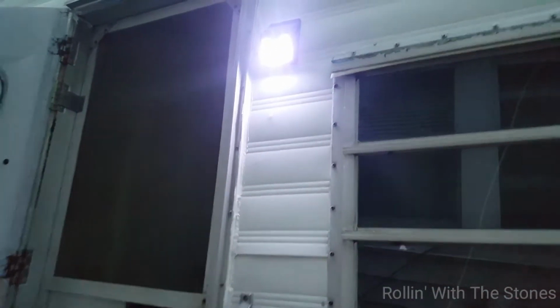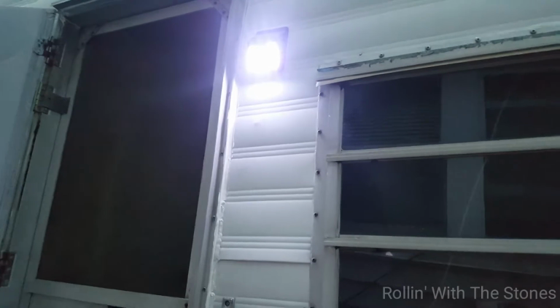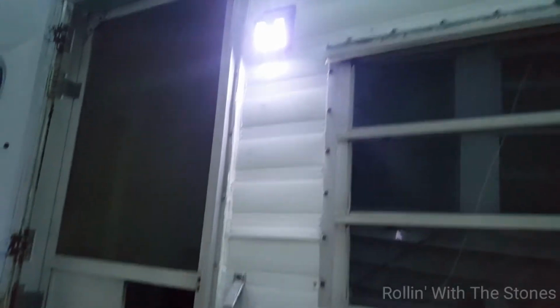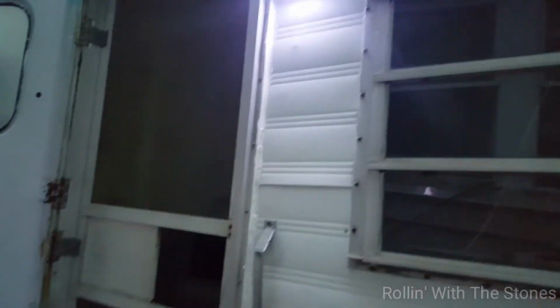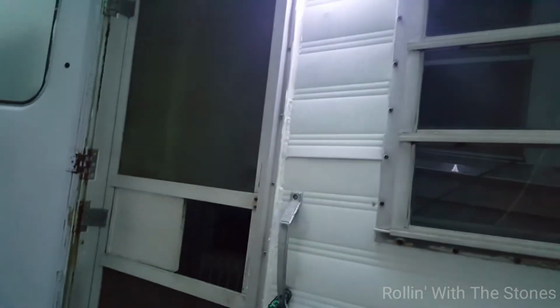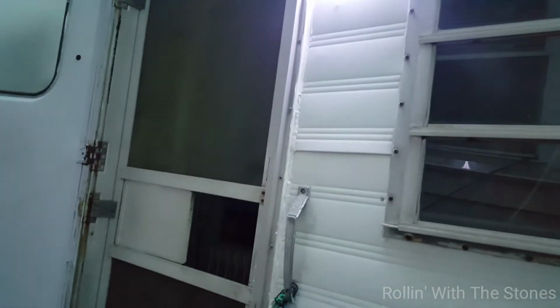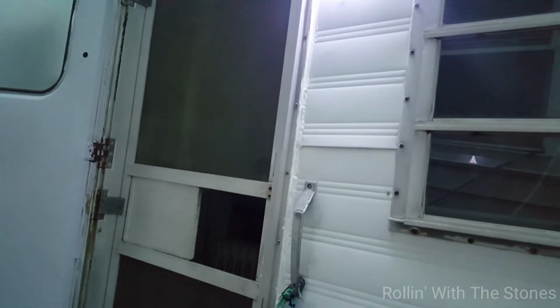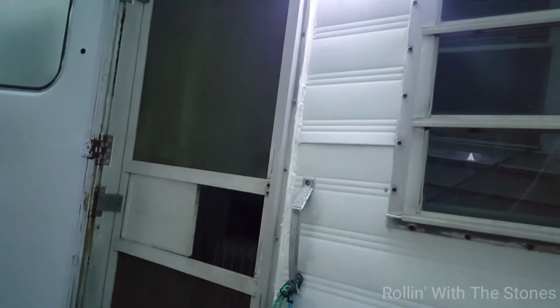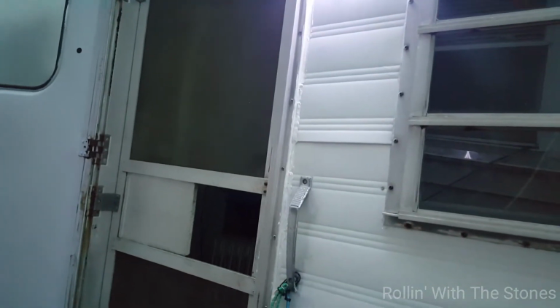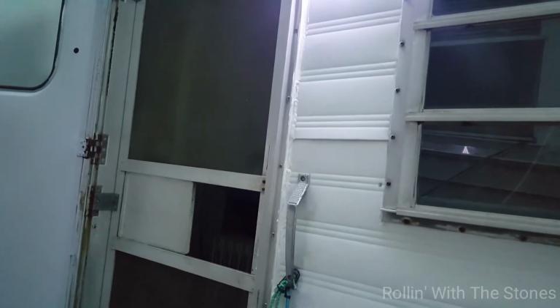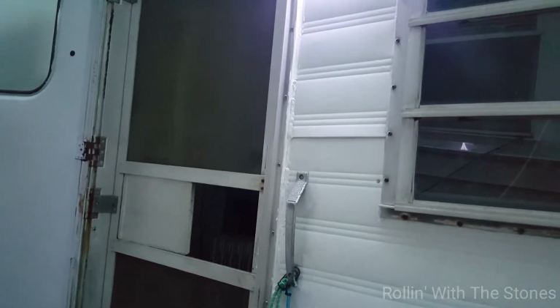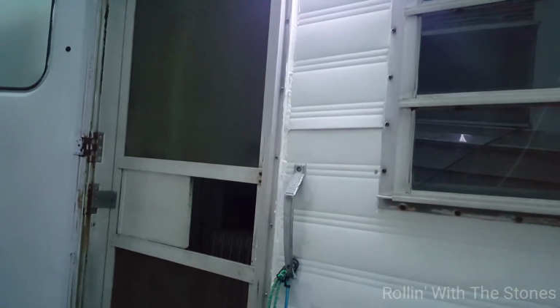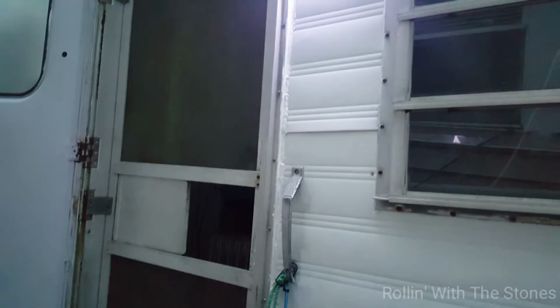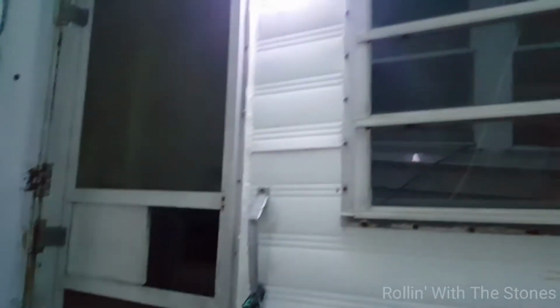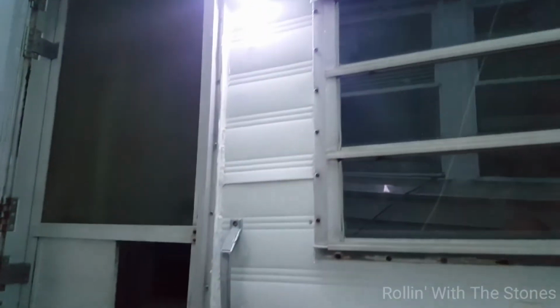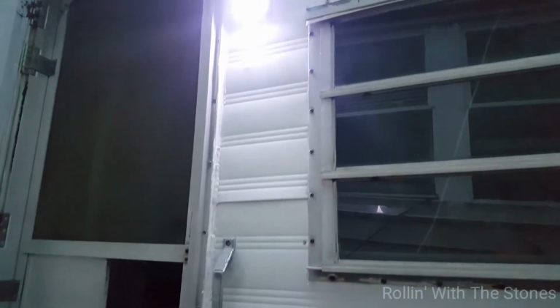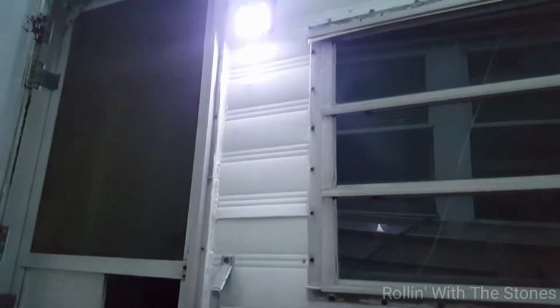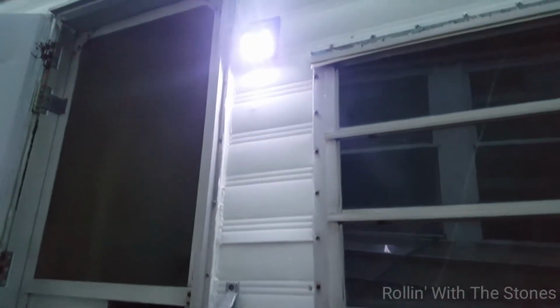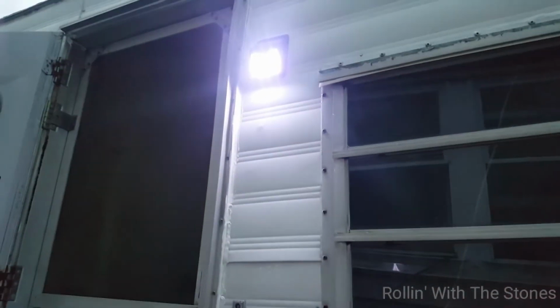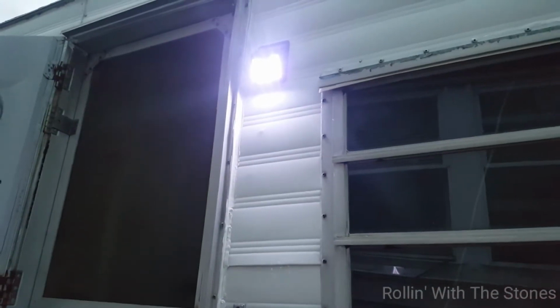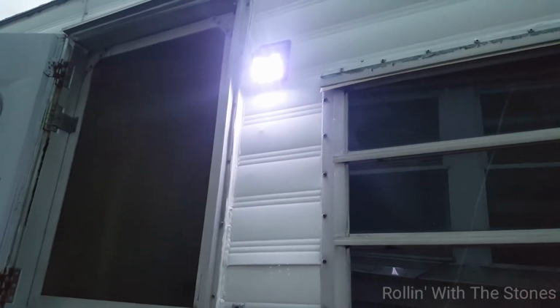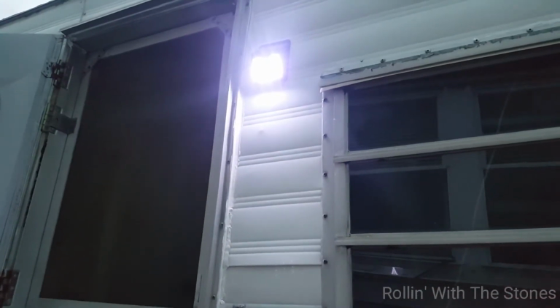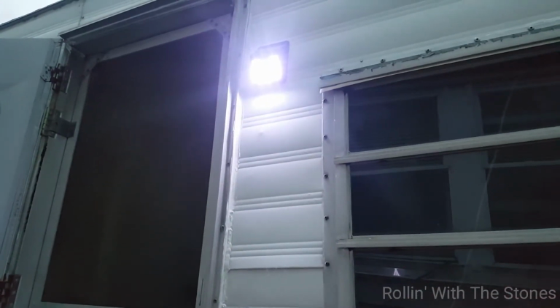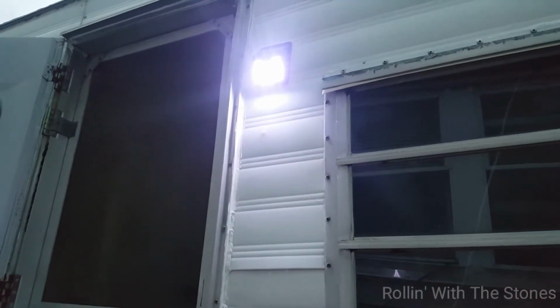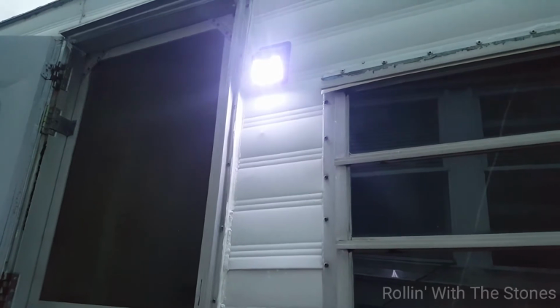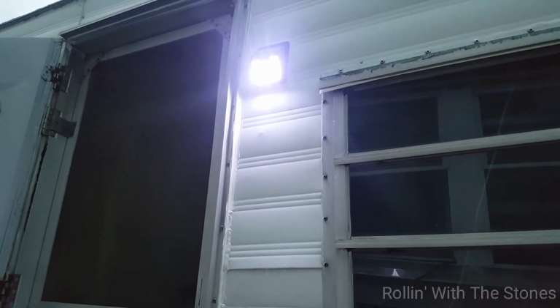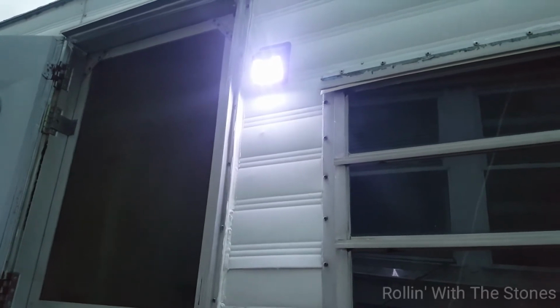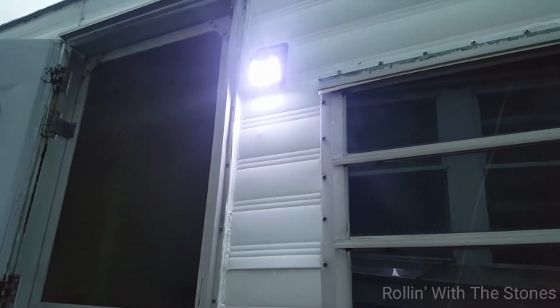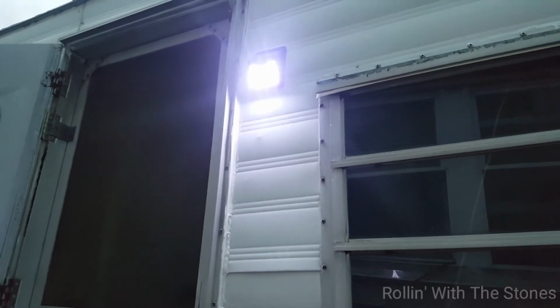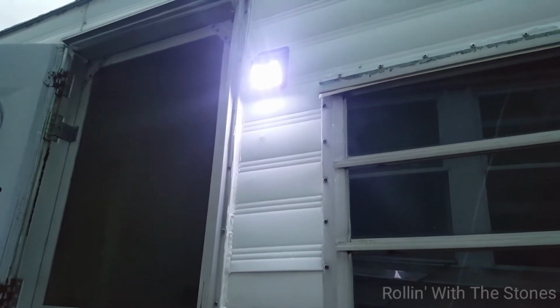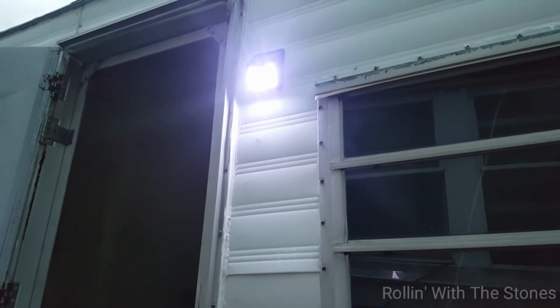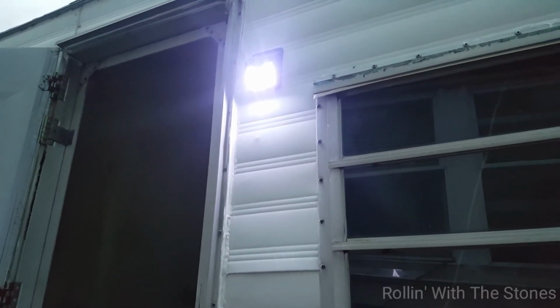If you come across a little light like that, it has eight little LED squares in it. If you come across one, I highly suggest you just pick it up — it's a really good product. Thanks for watching, we're rolling with the stones.